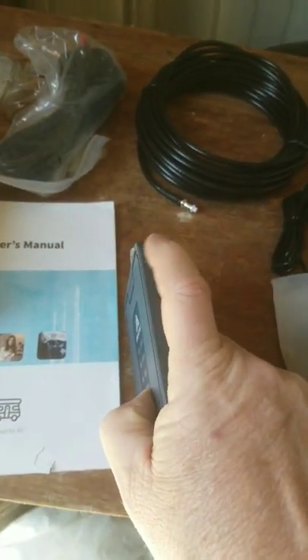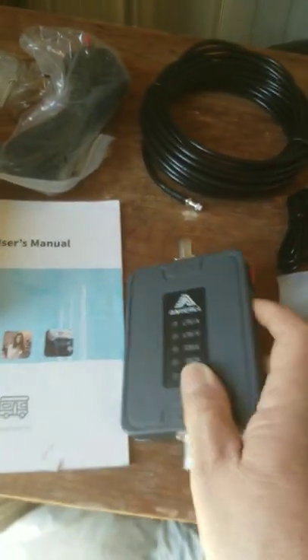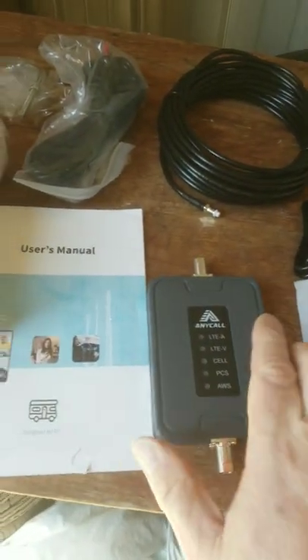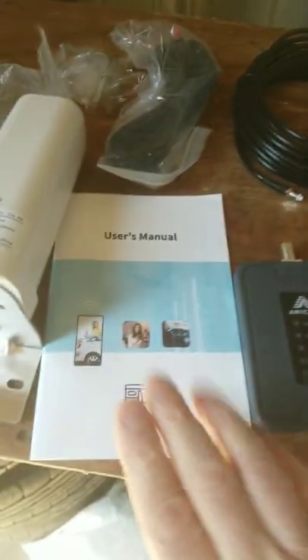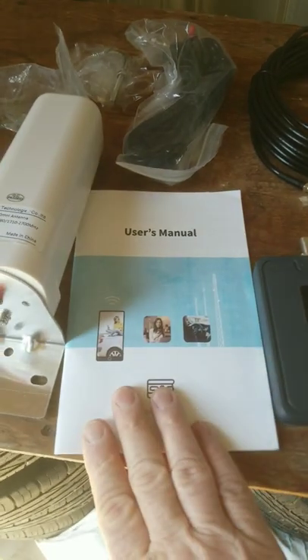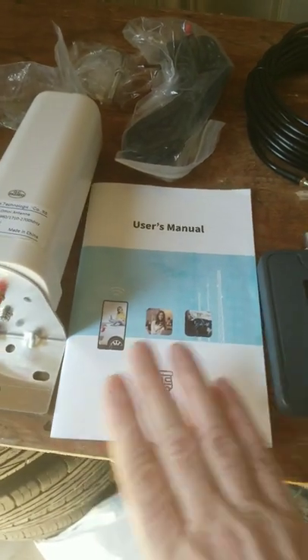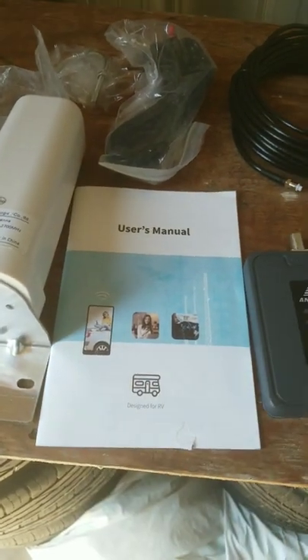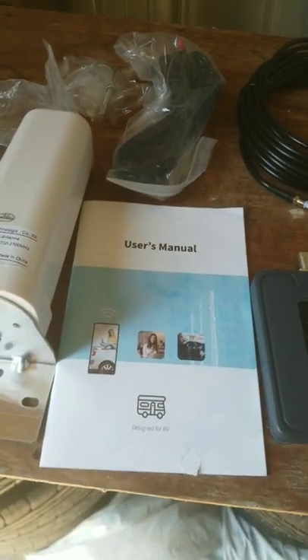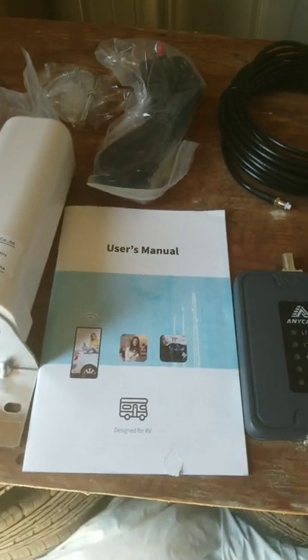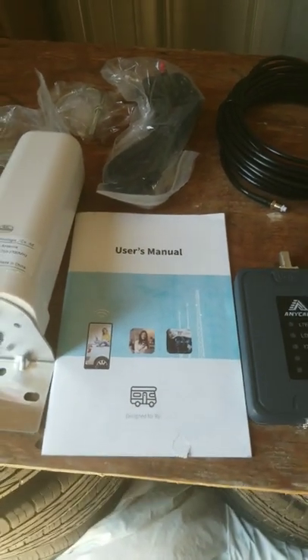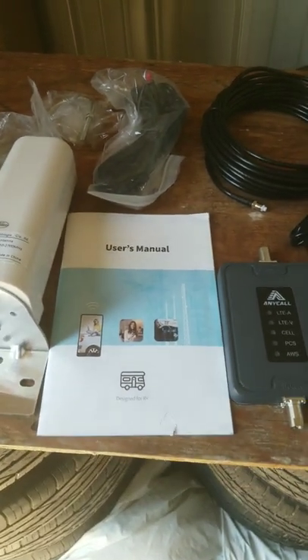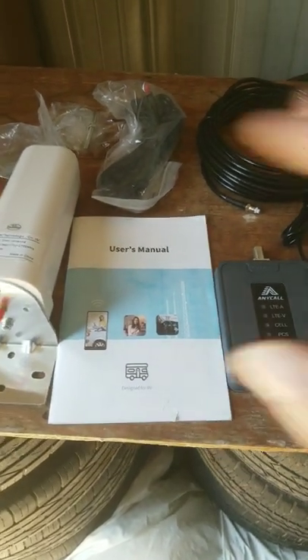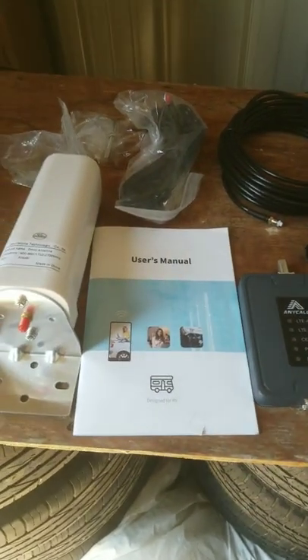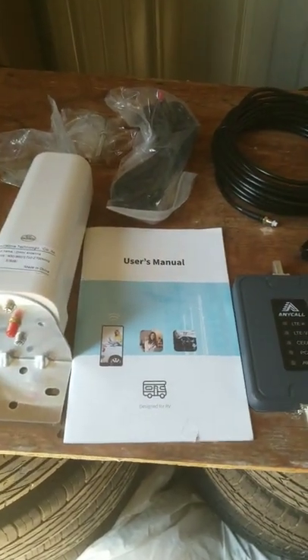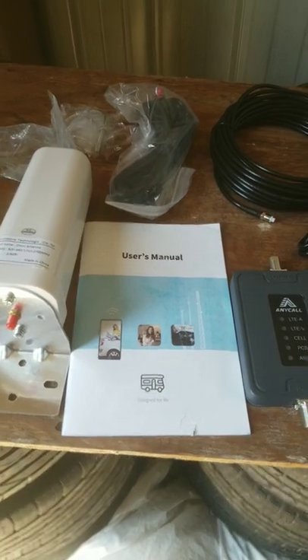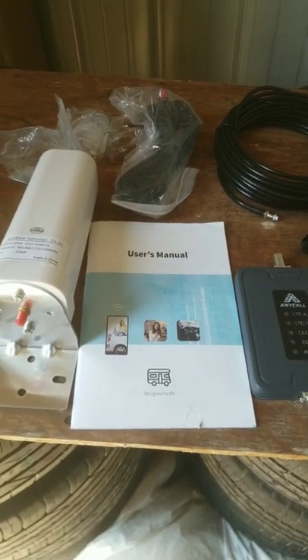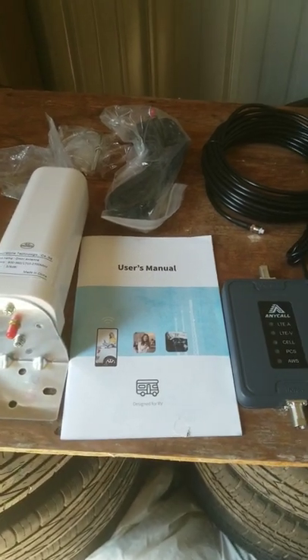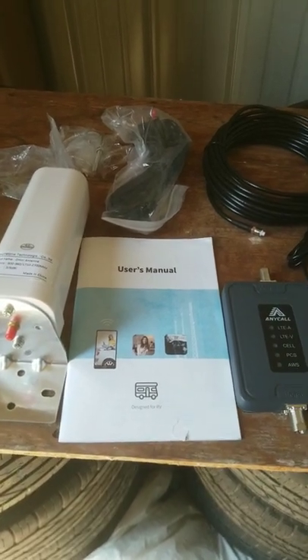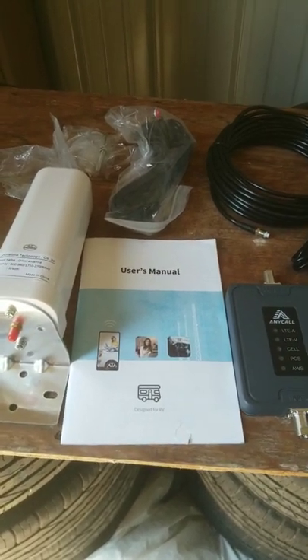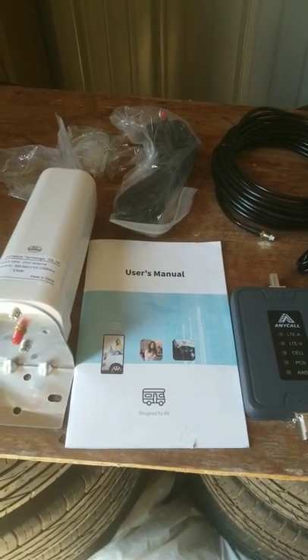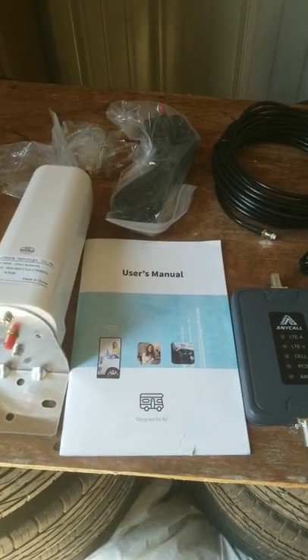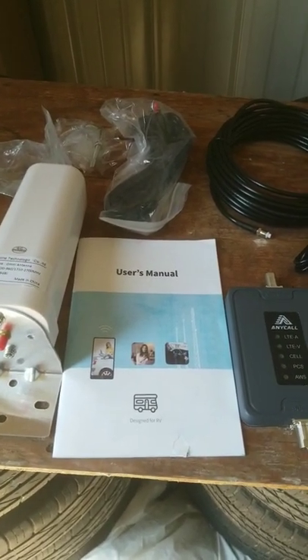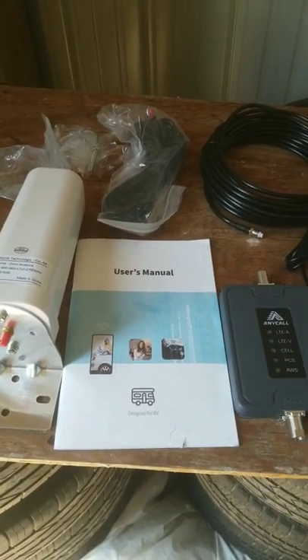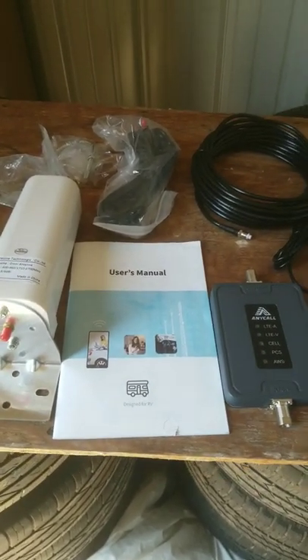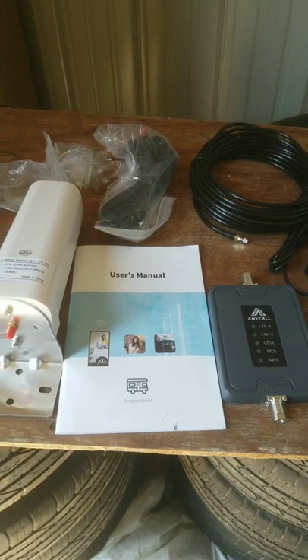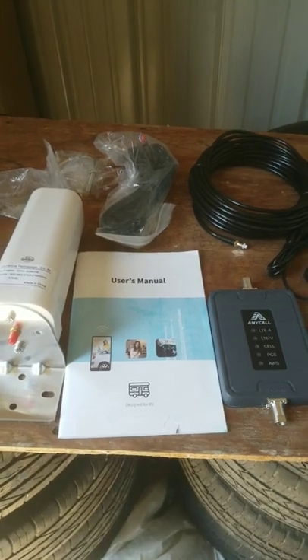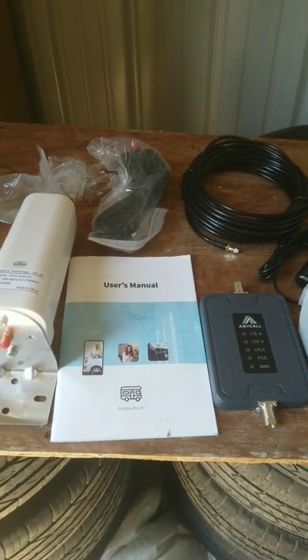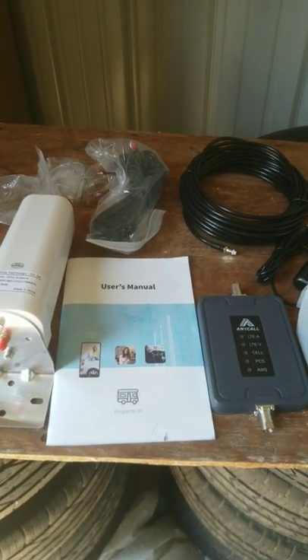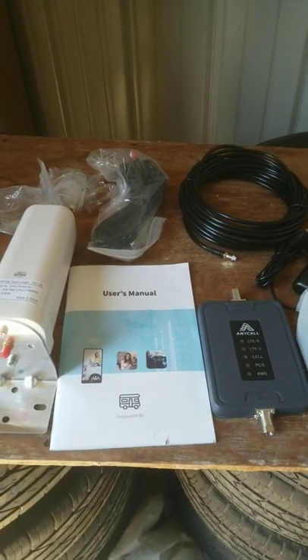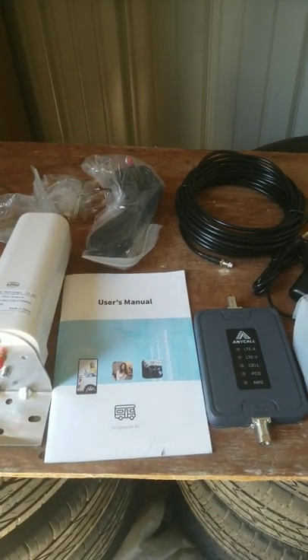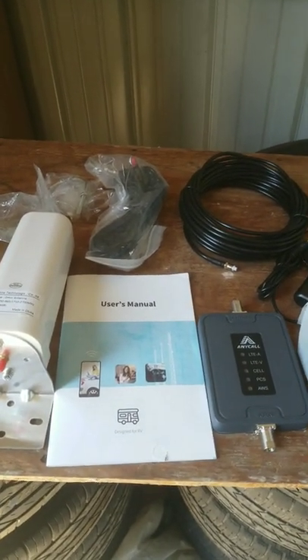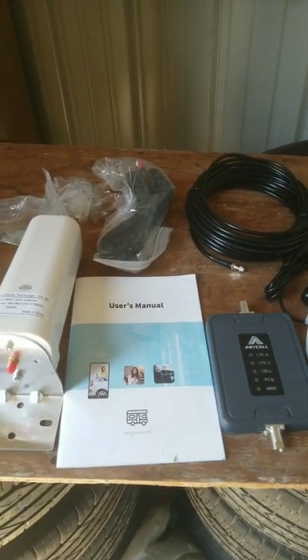There's a user's manual. We'll hopefully have a video here soon installing all this in our RV. We got some good reports that this thing will do its job. Stay tuned — it's a lot cheaper than the big name stuff and we'll let you know.